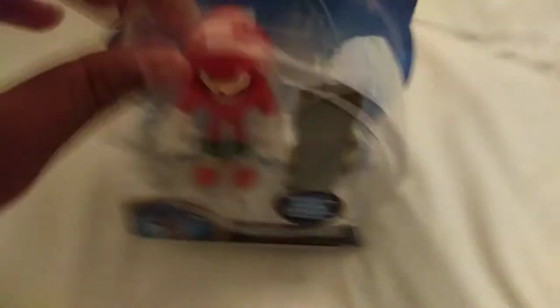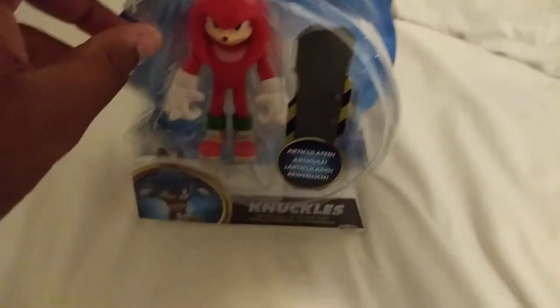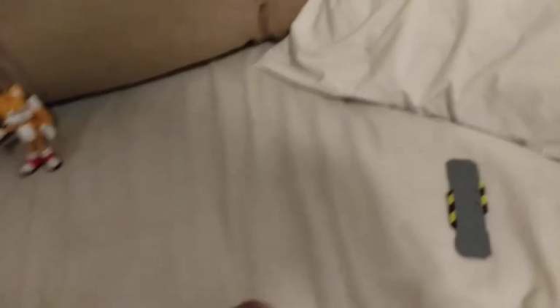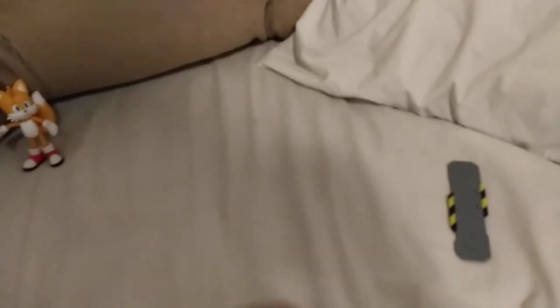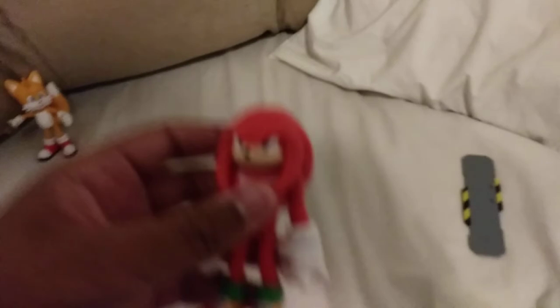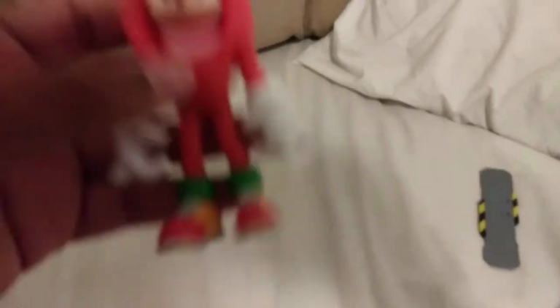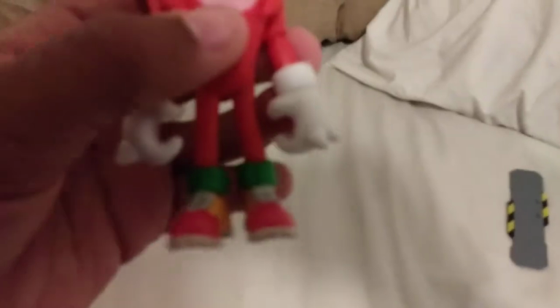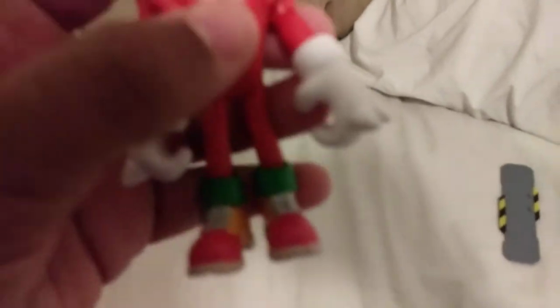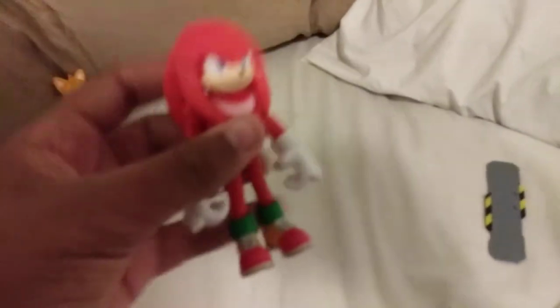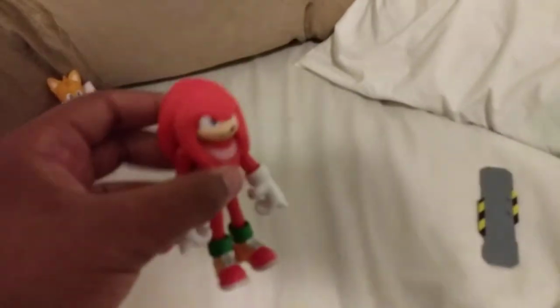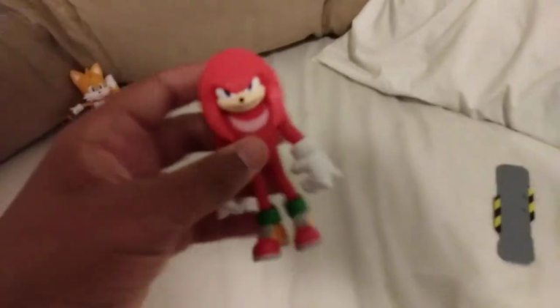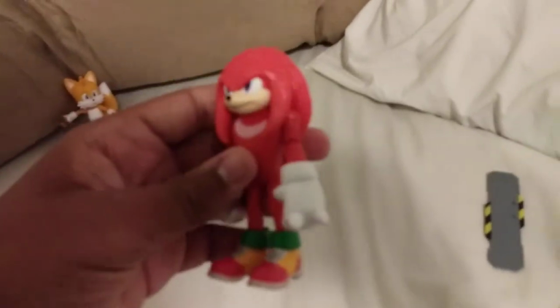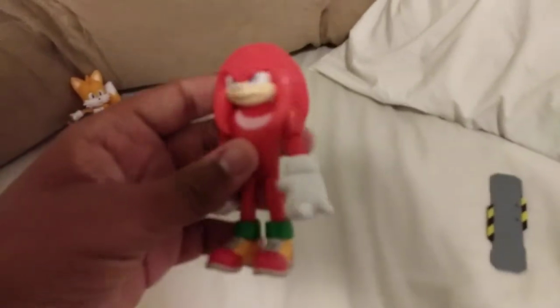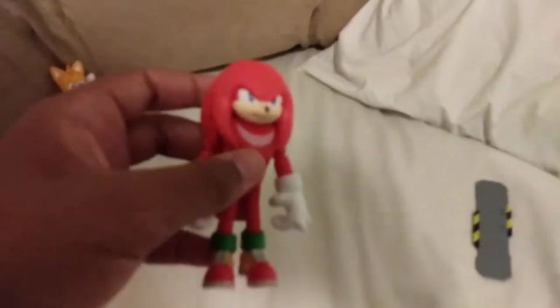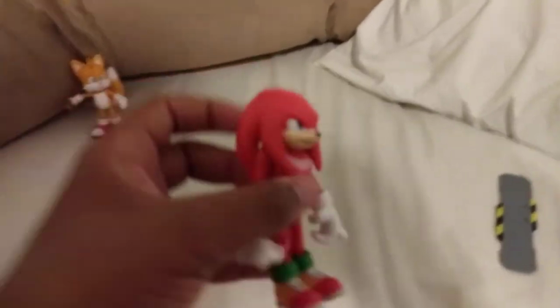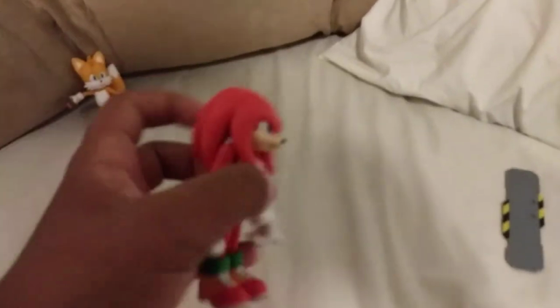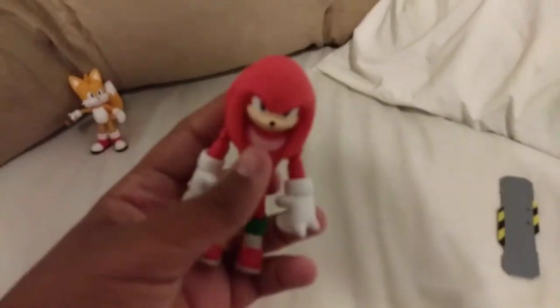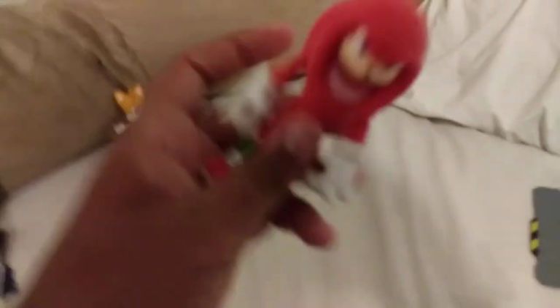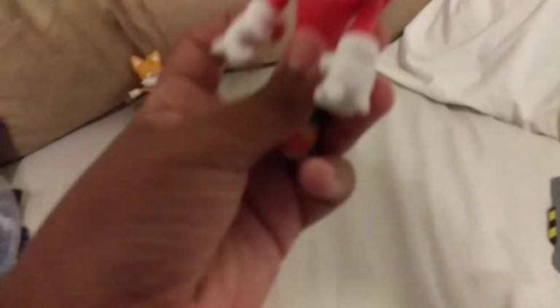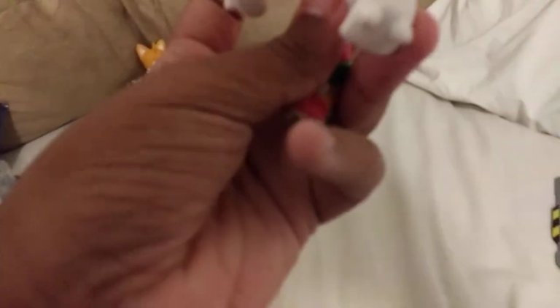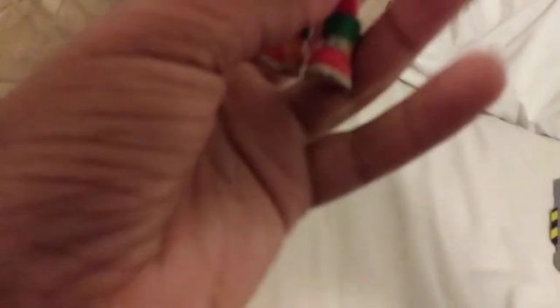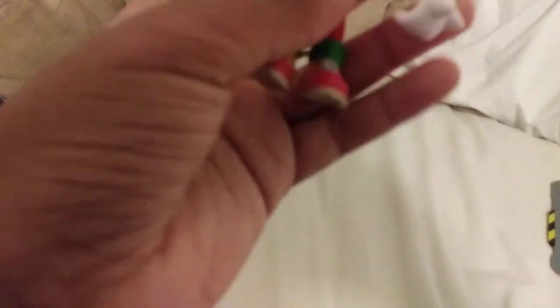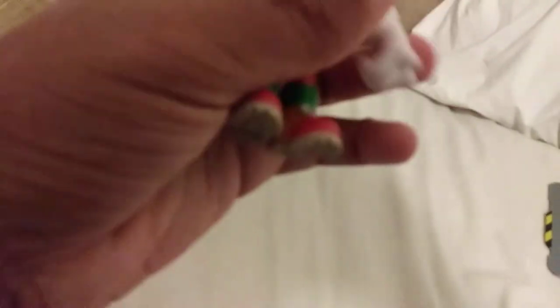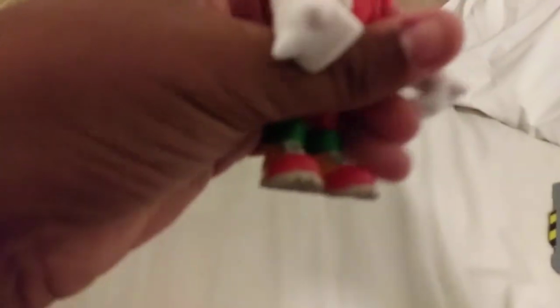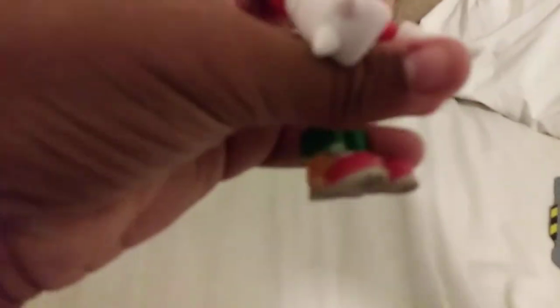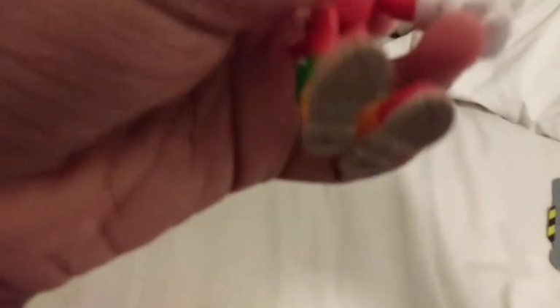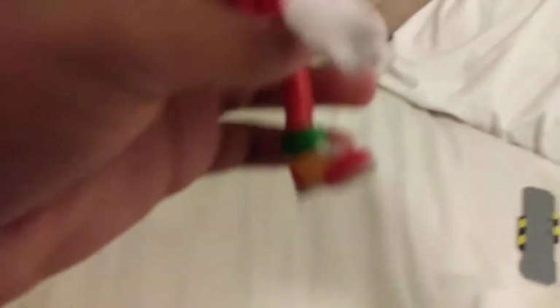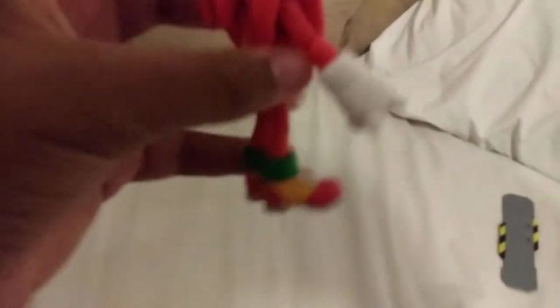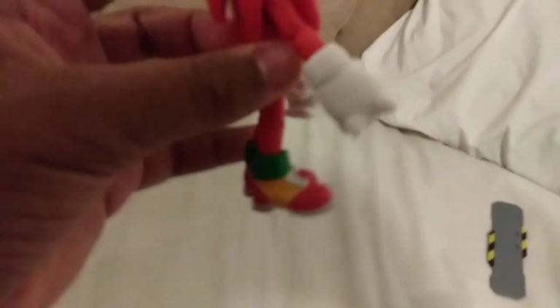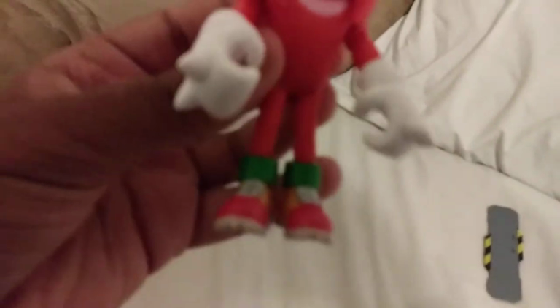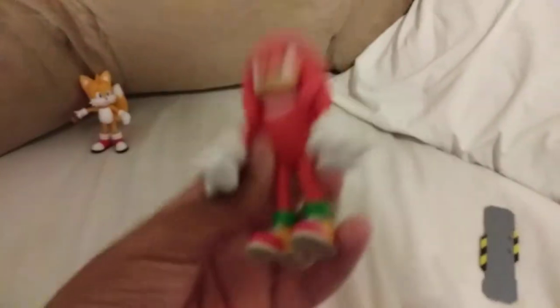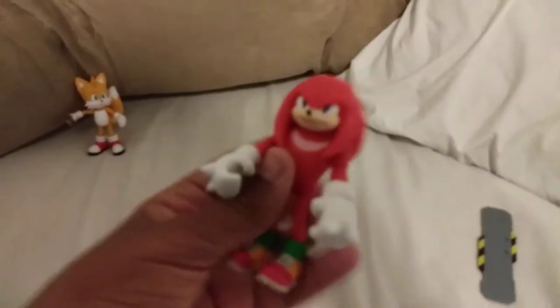Let's get him open. Well, that was more difficult than it needed to be, but I got Knuckles out, guys. There we go. Kind of heavier than Tails.